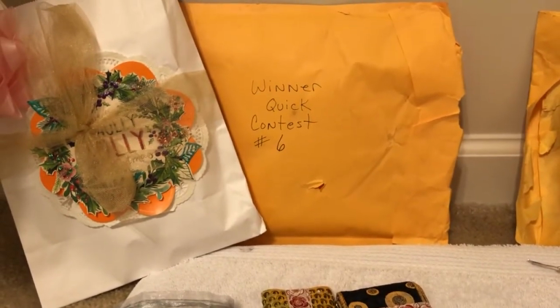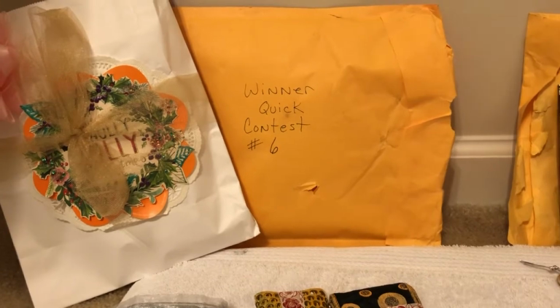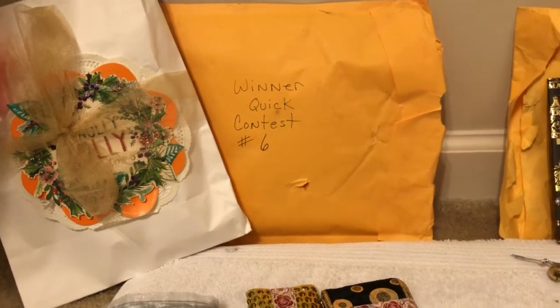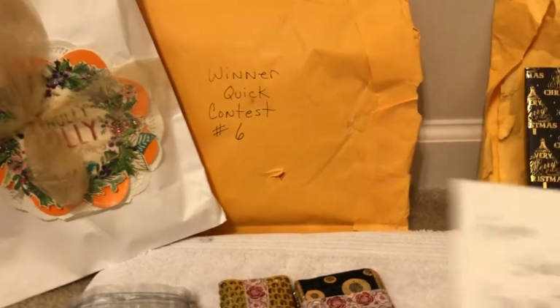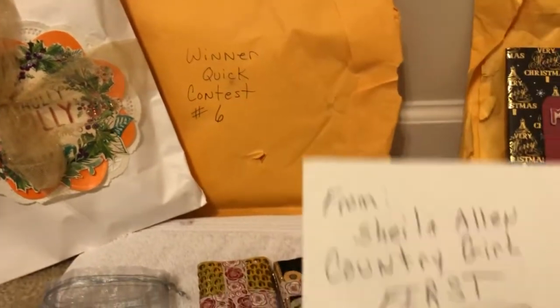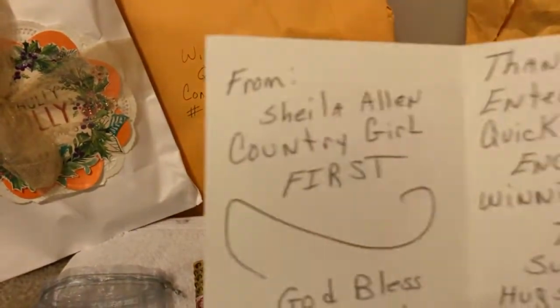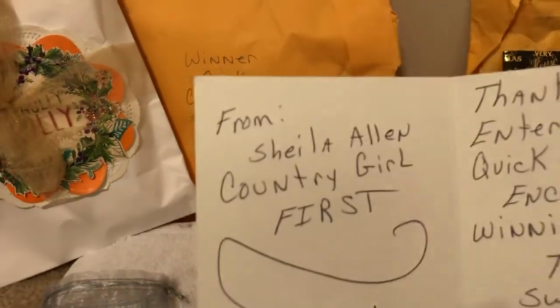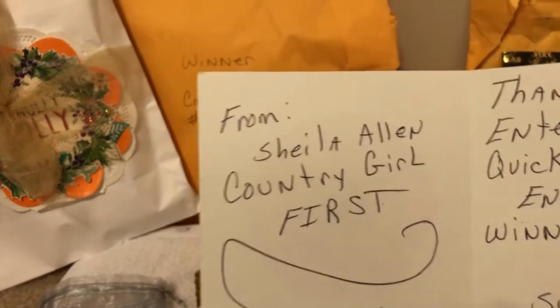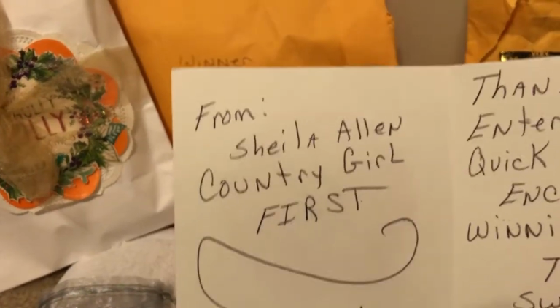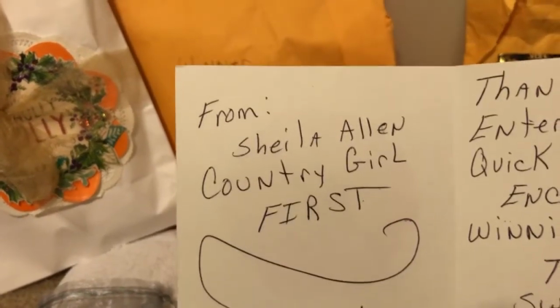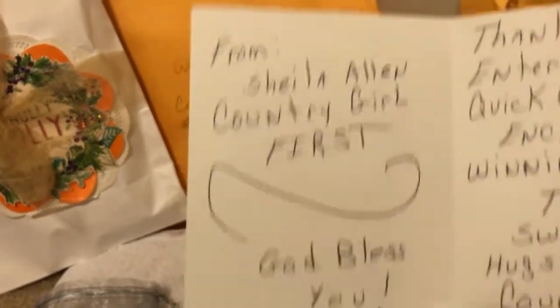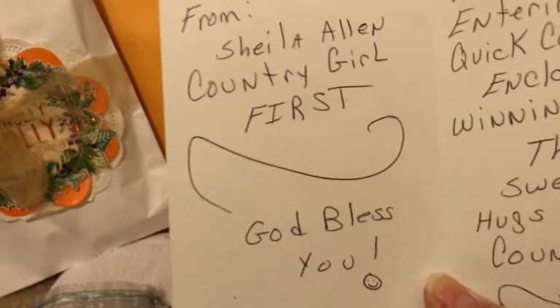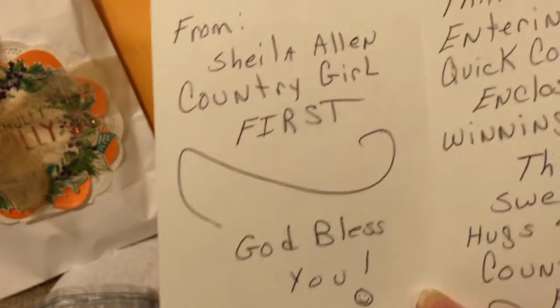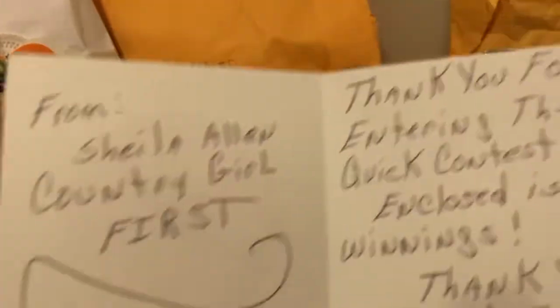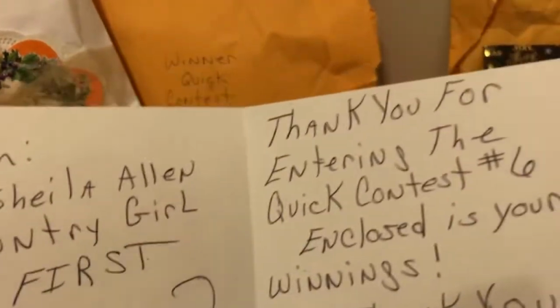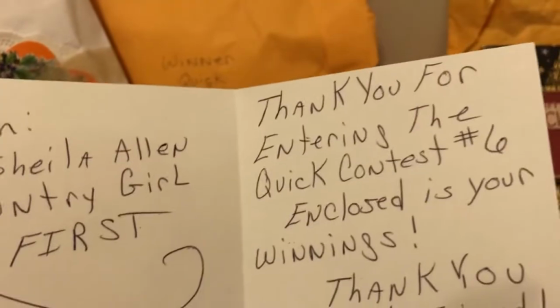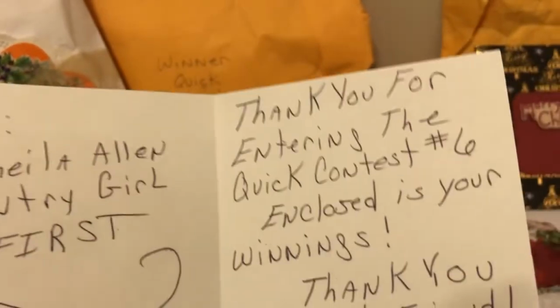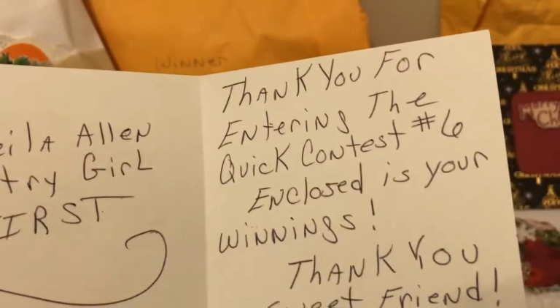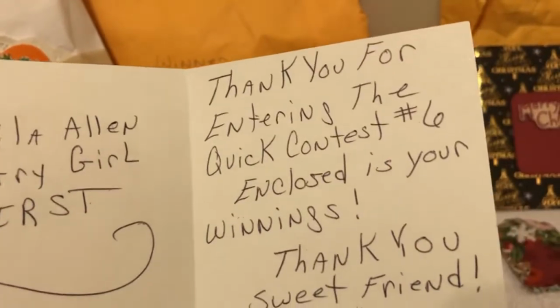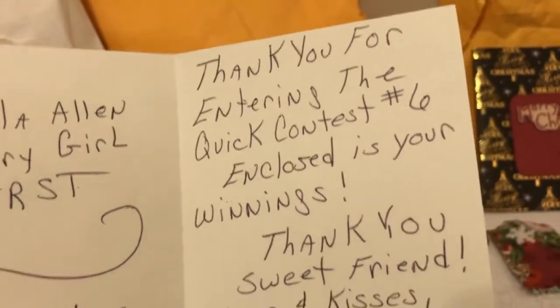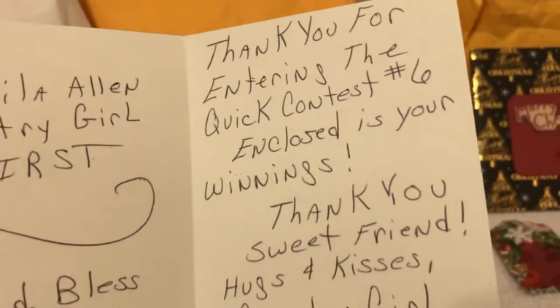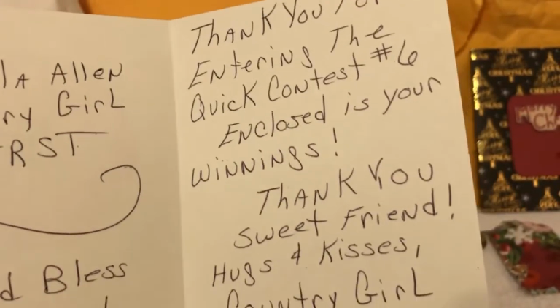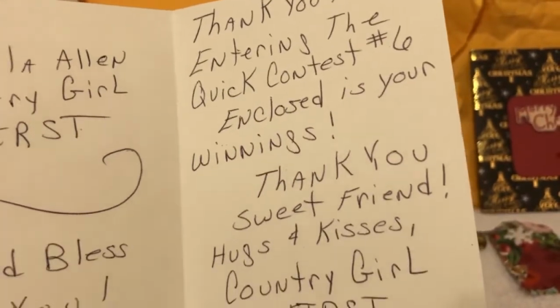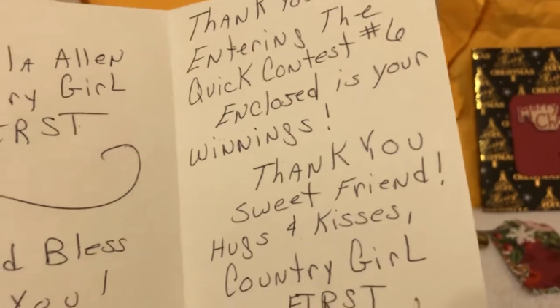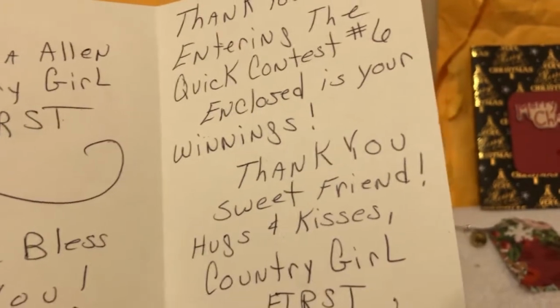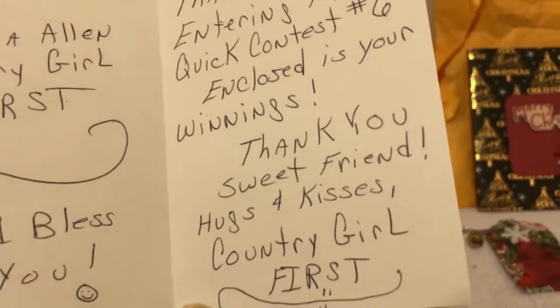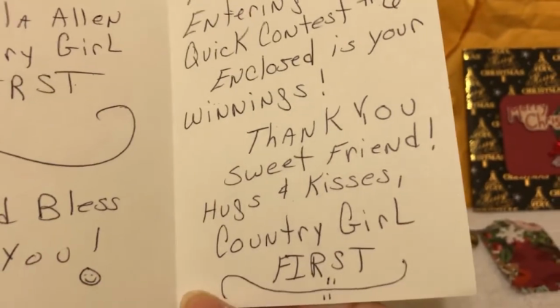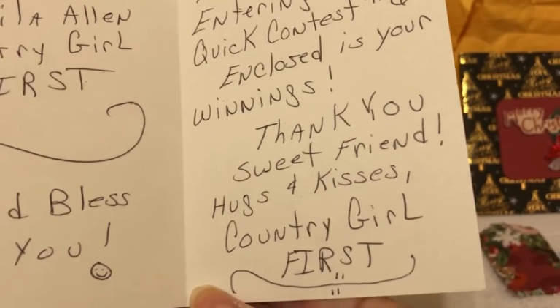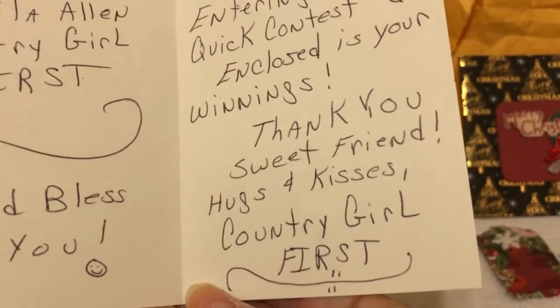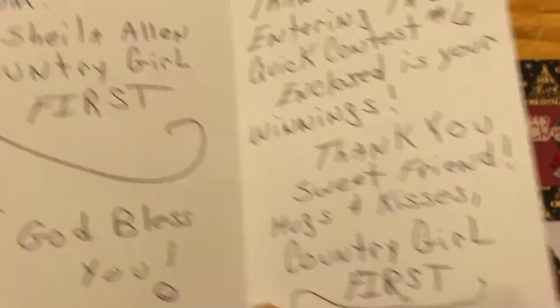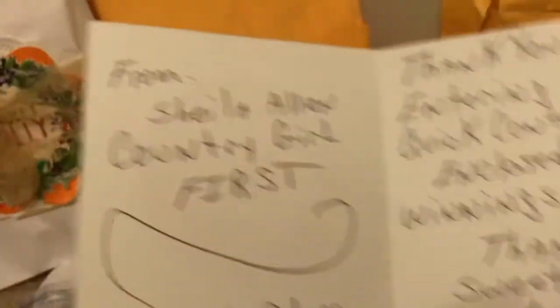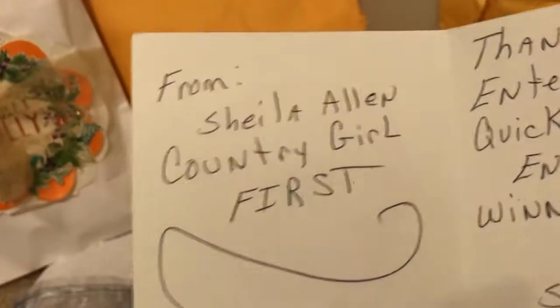And it was just so sweet. It says, from Sheila Allen, Country Girl First. She says, thank you for entering the quick contest number six, enclosed is your winnings. Thank you, sweet friend, hugs and kisses, Country Girl First.